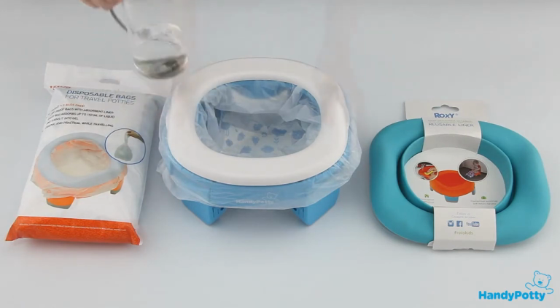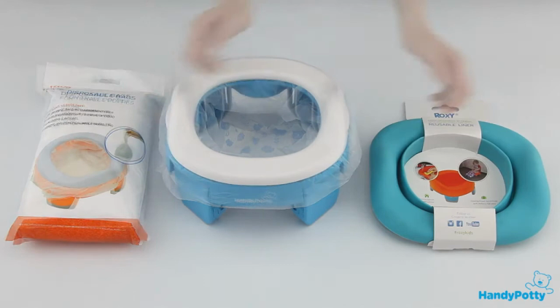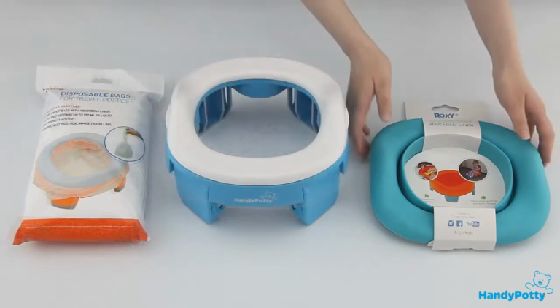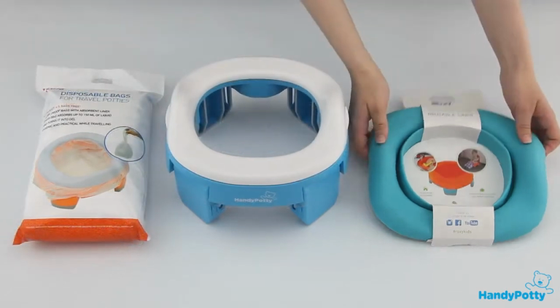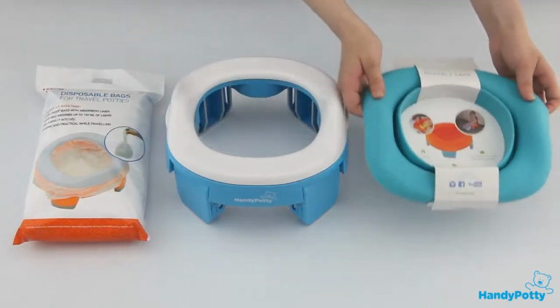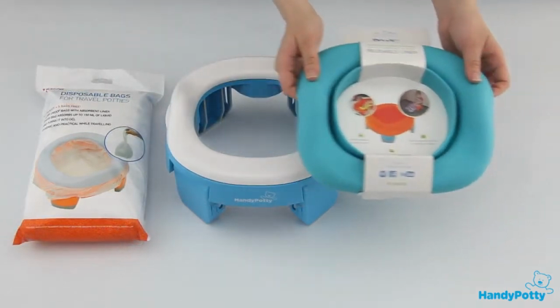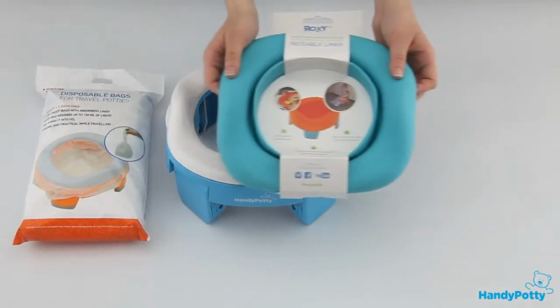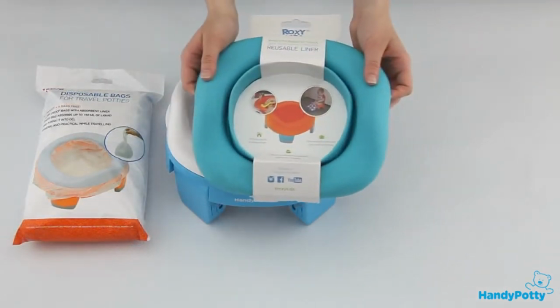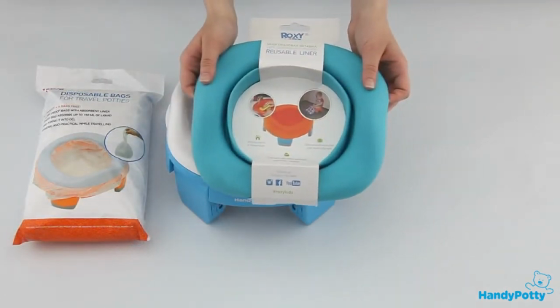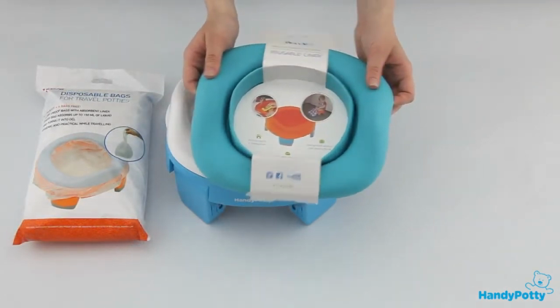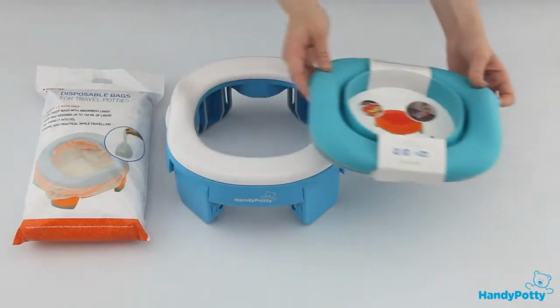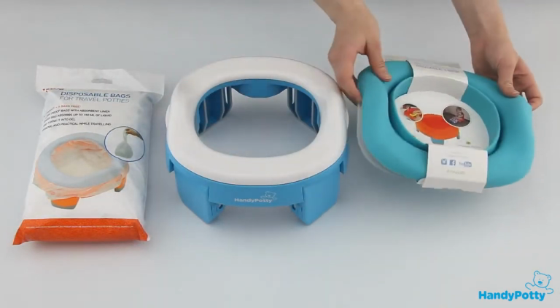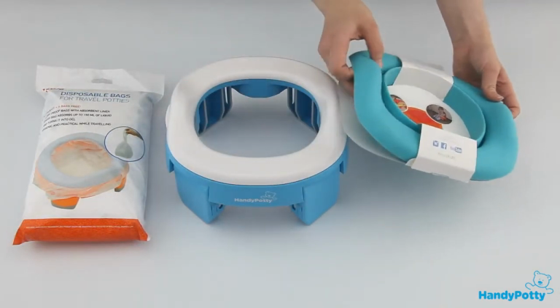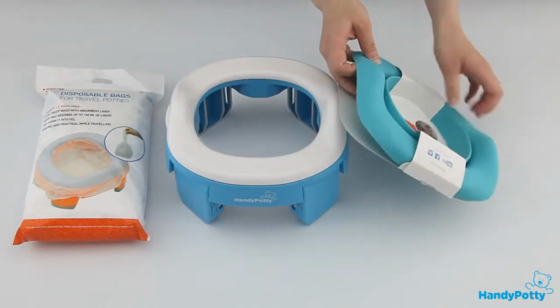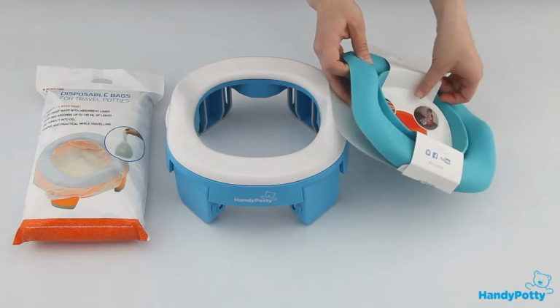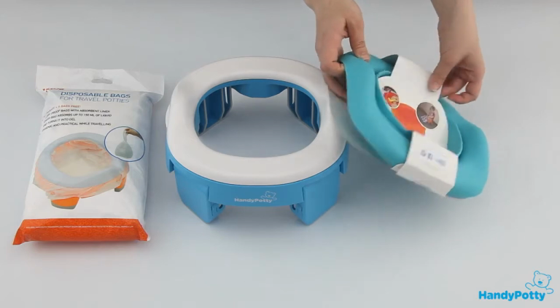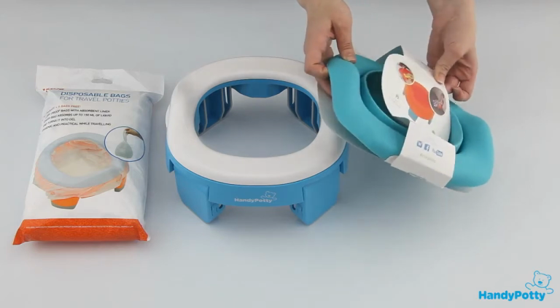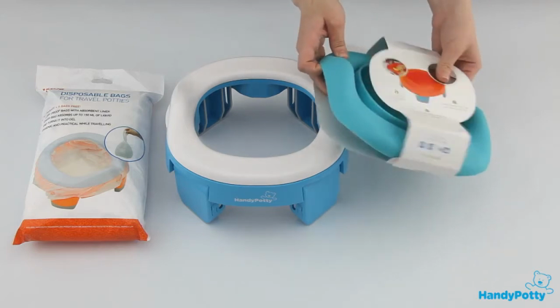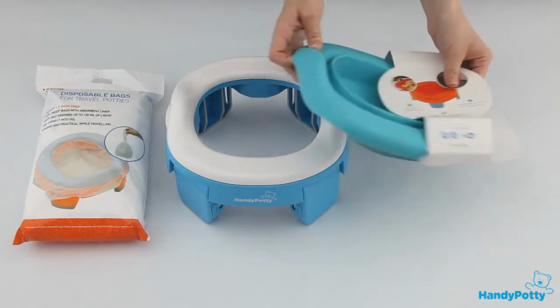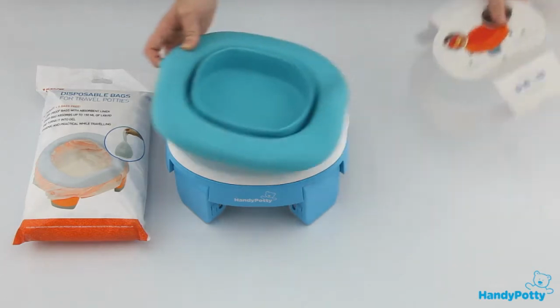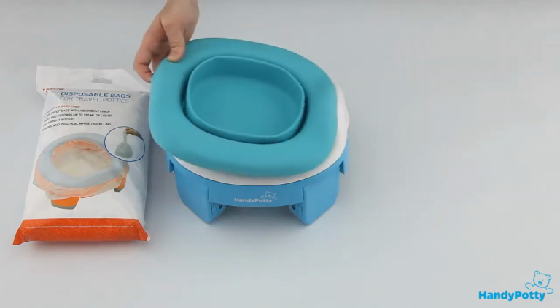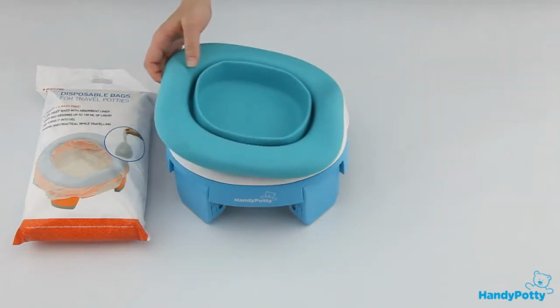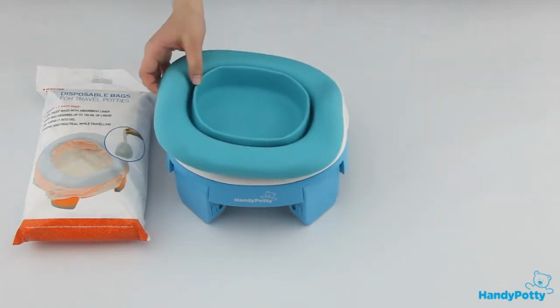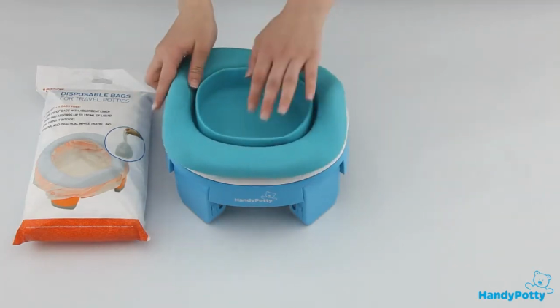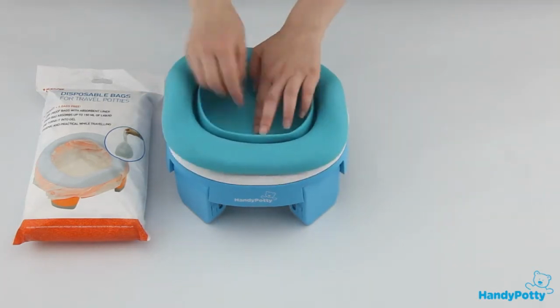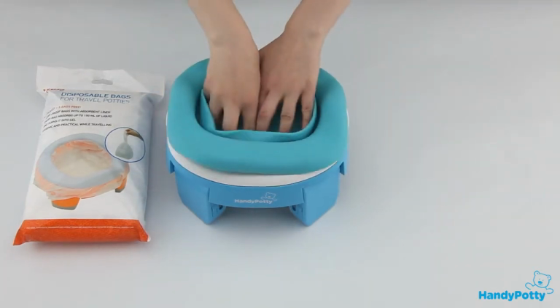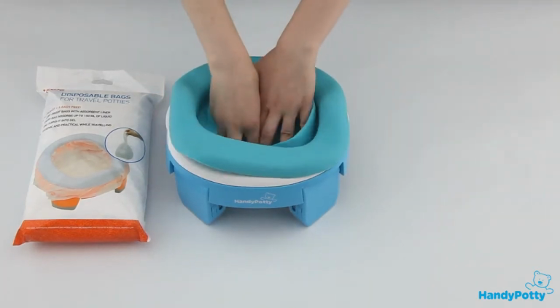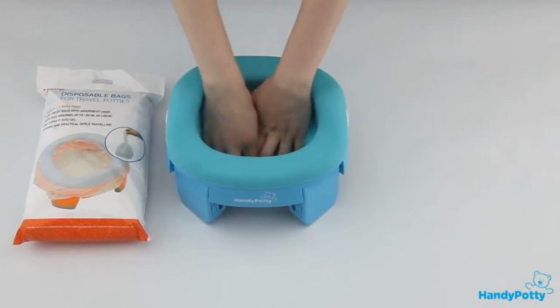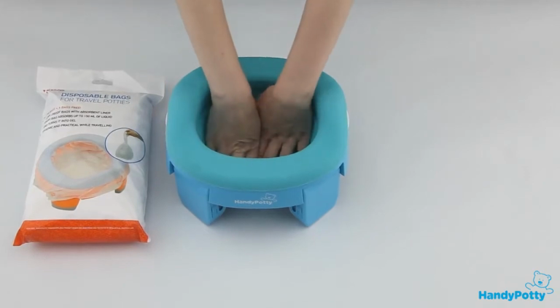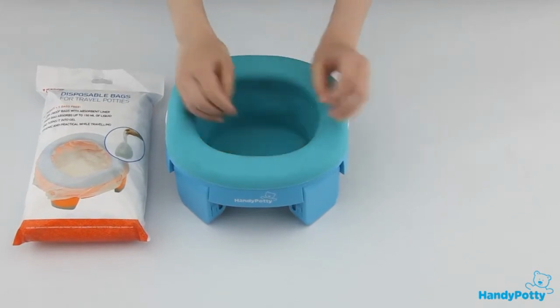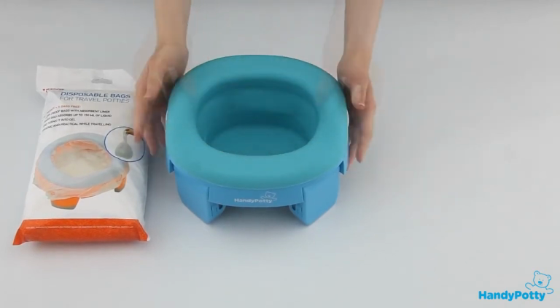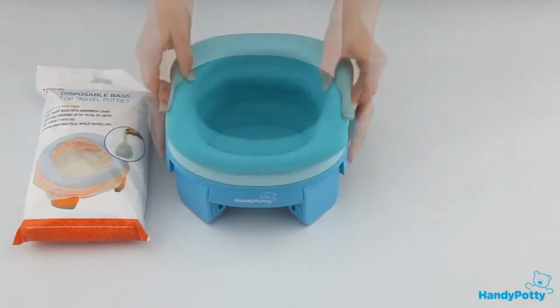There is a reusable liner made of TPR which makes Handy Potty a standard home-use potty. This reusable liner with unlimited useful lifetime is easy to clean and can be folded into a compact mode.